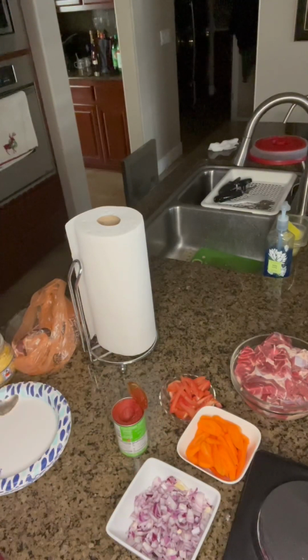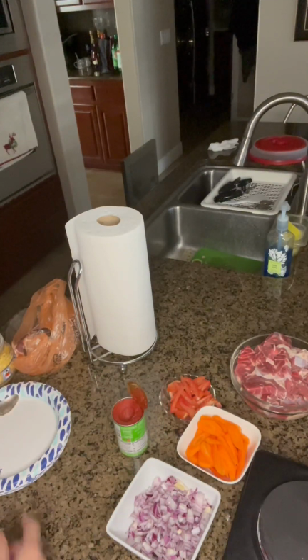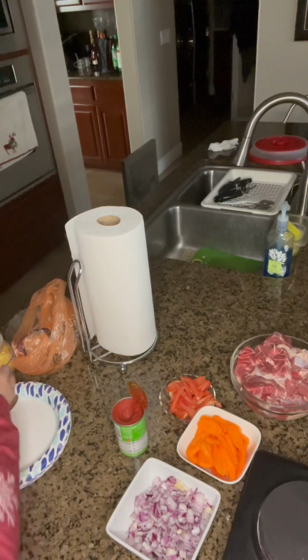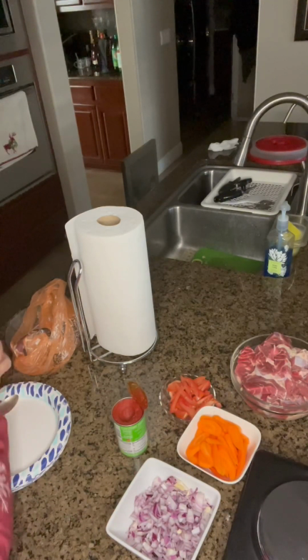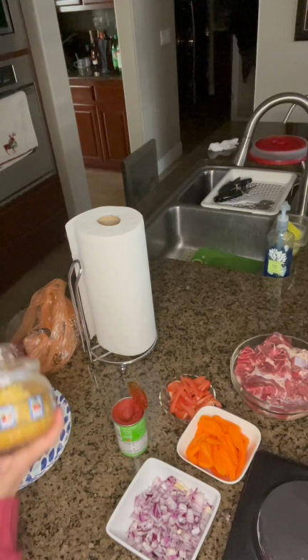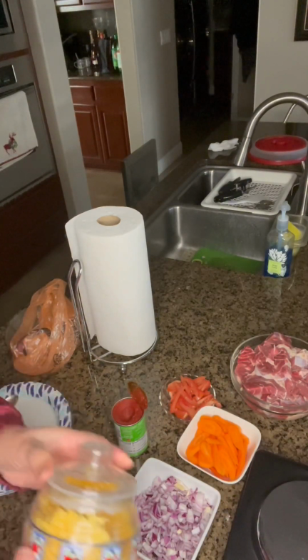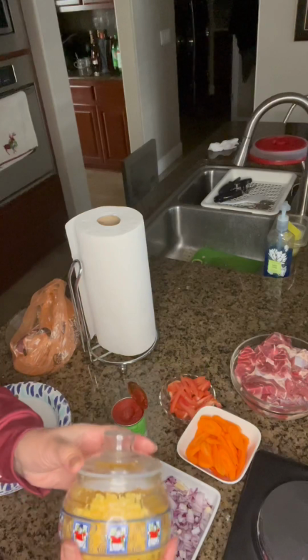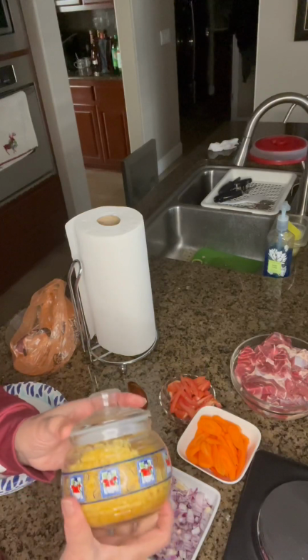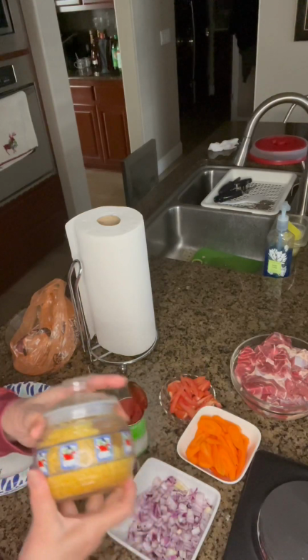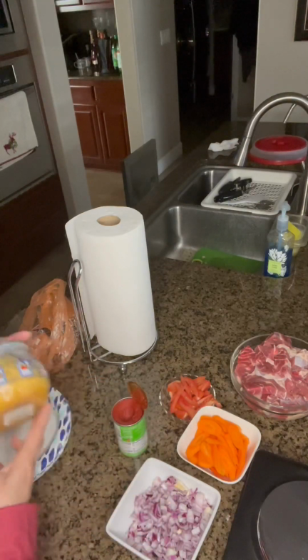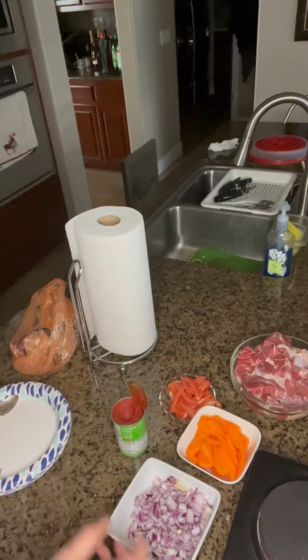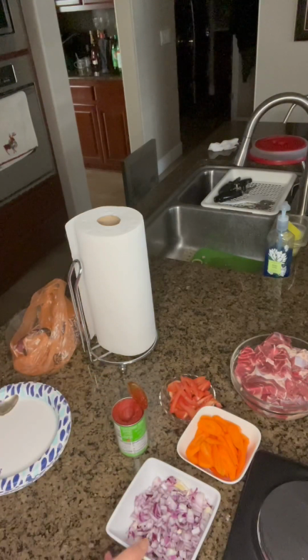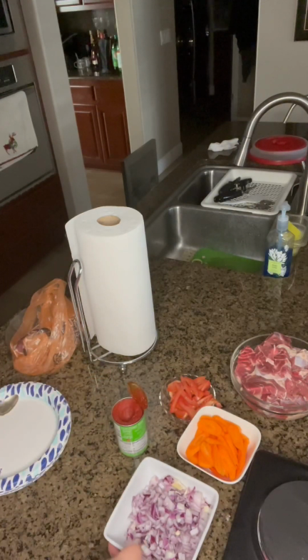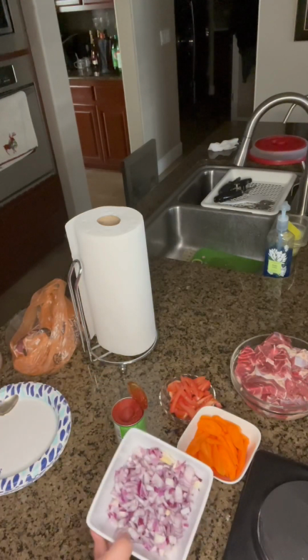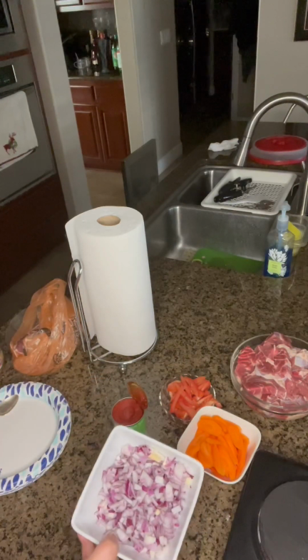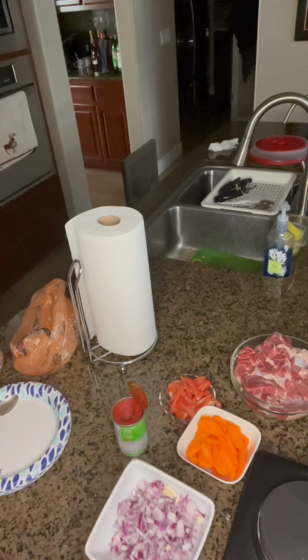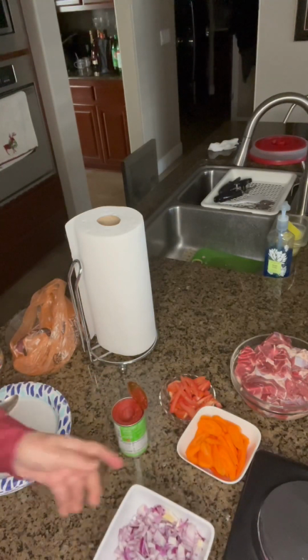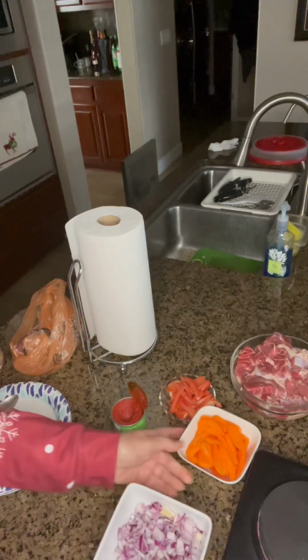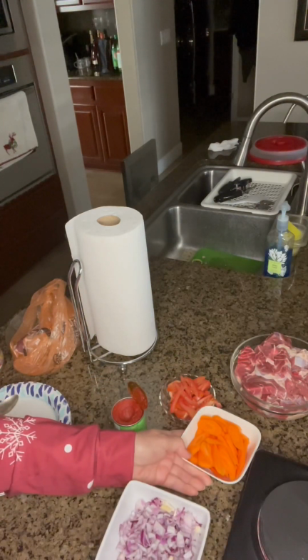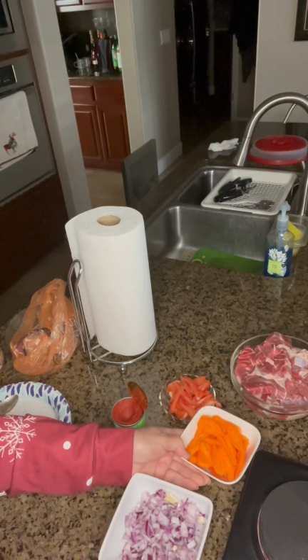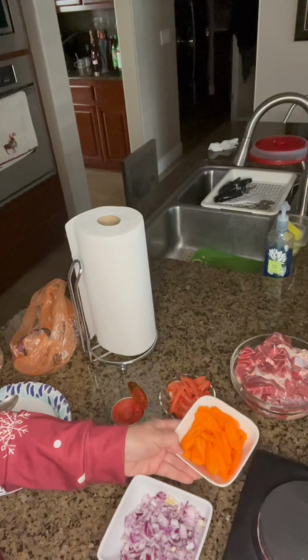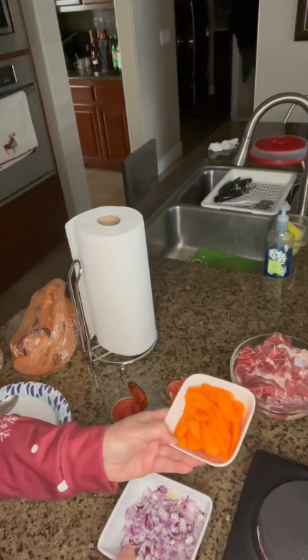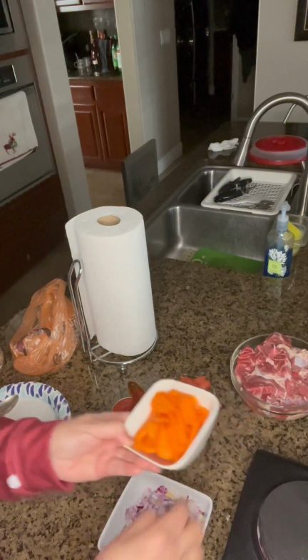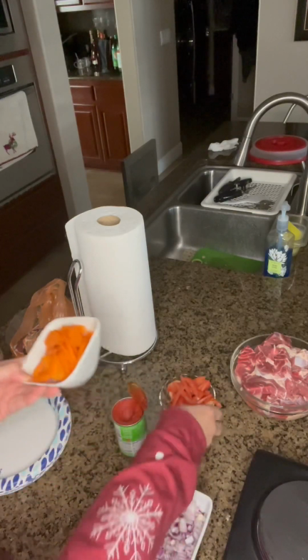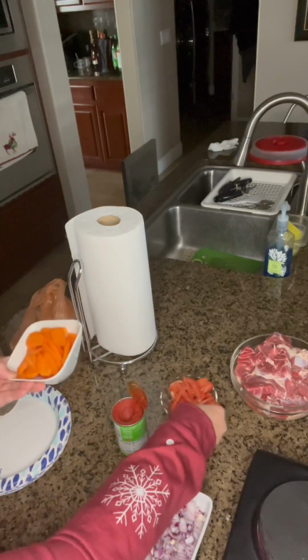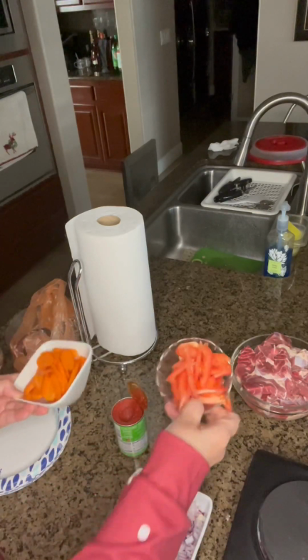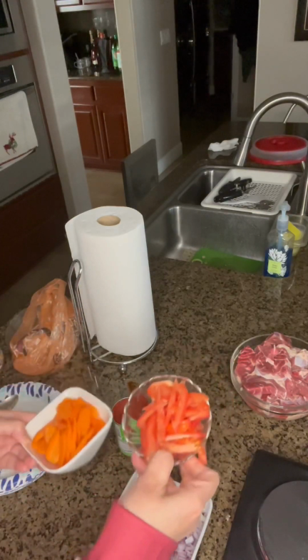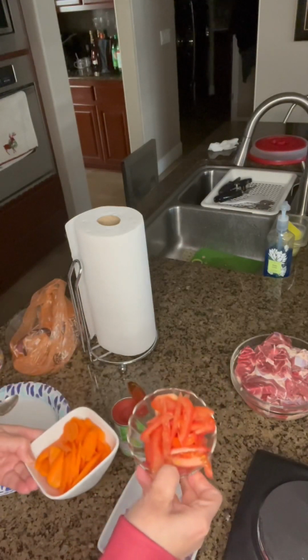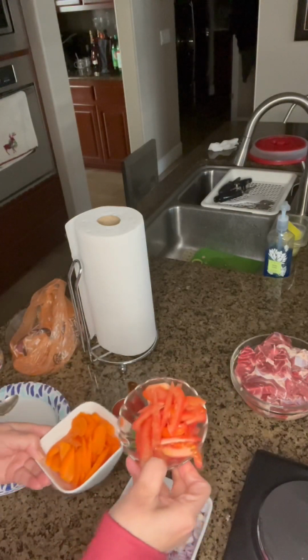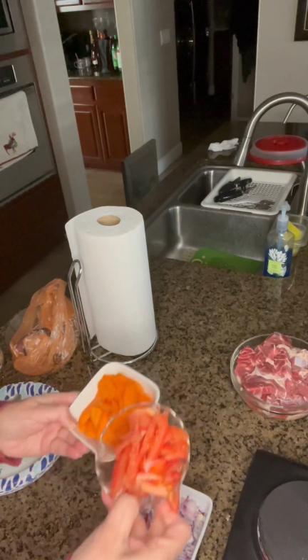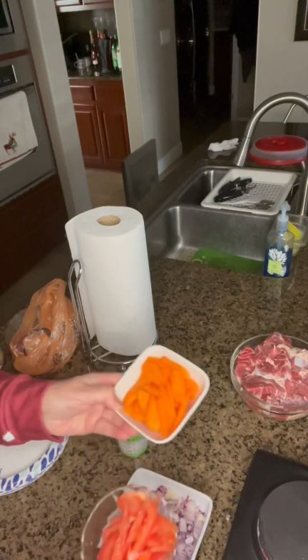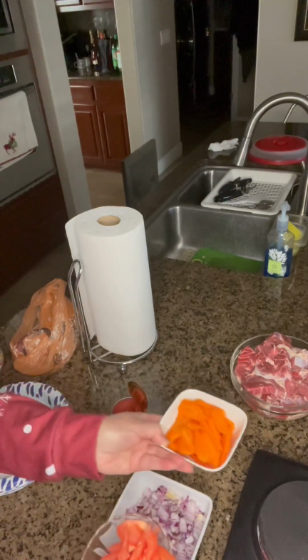I have garlic, minced garlic, red onions, tomatoes, and carrots.